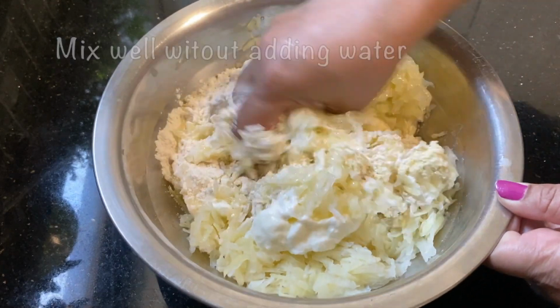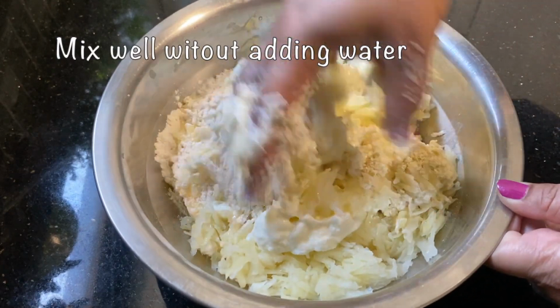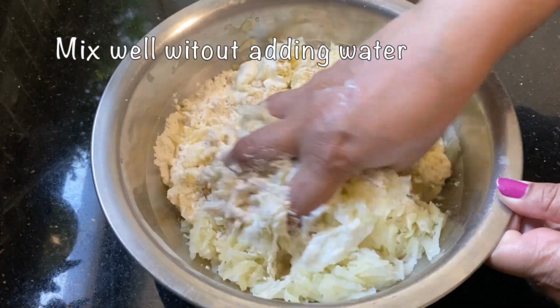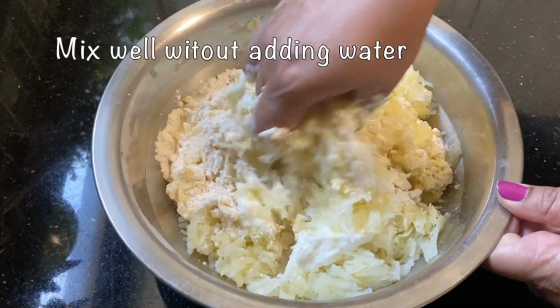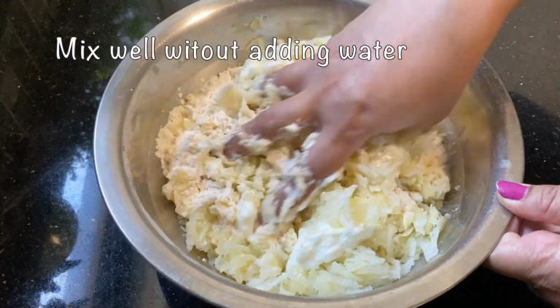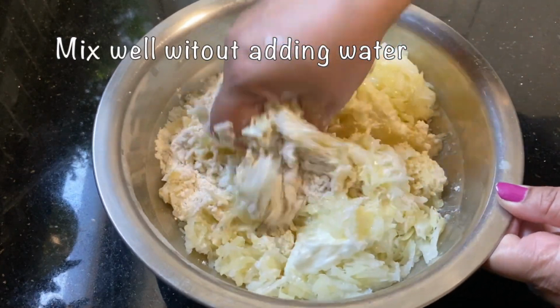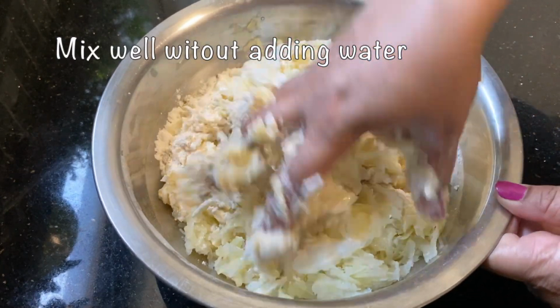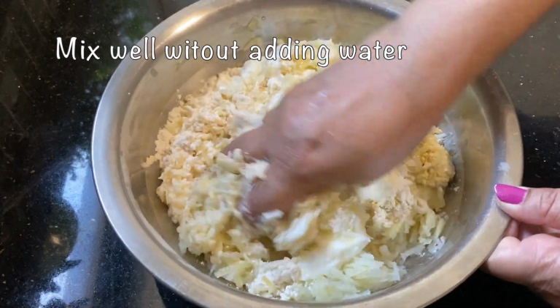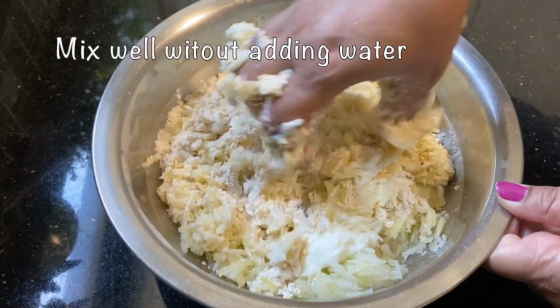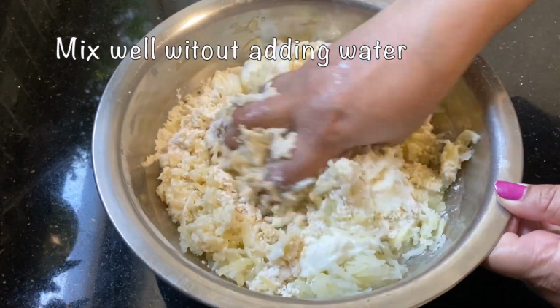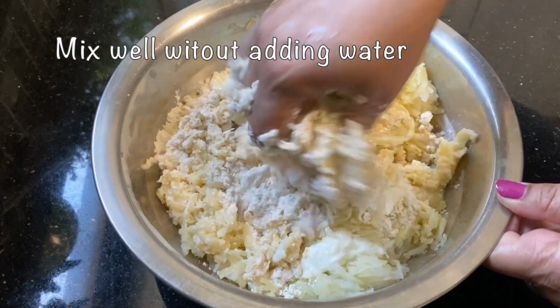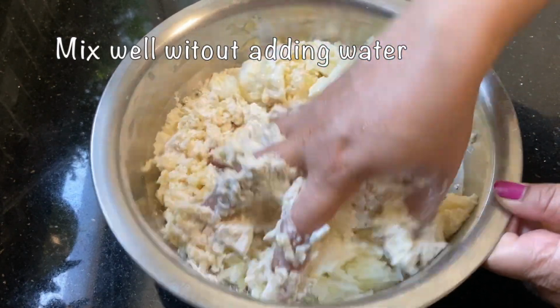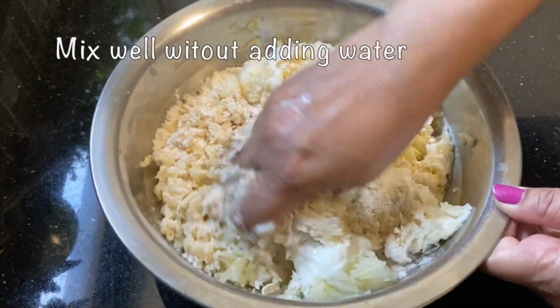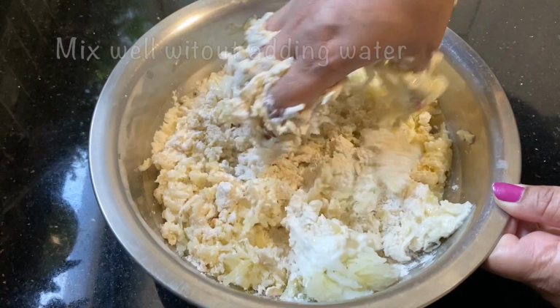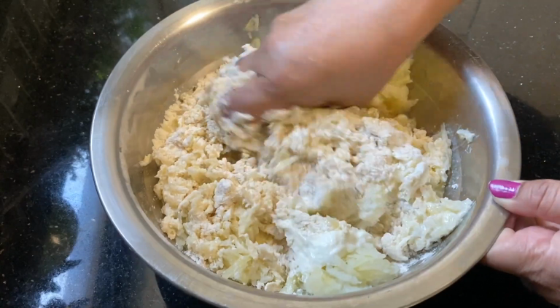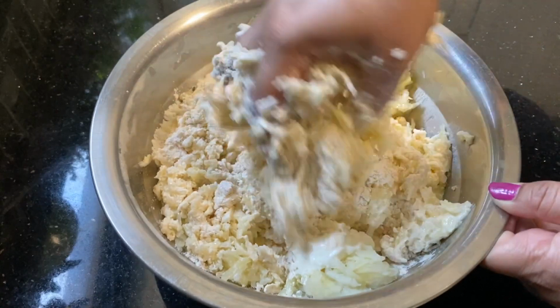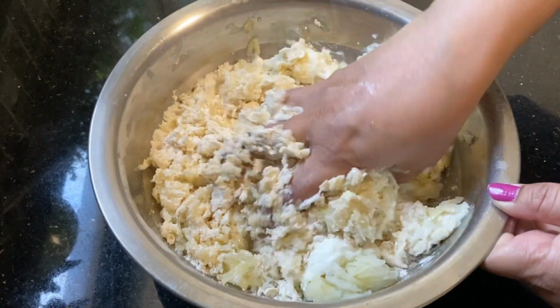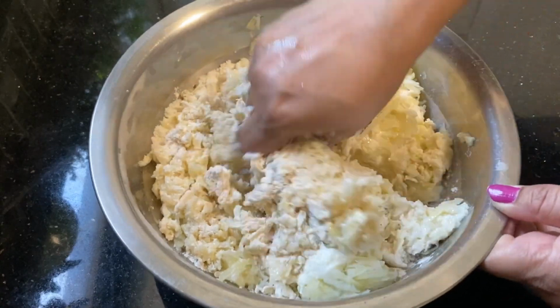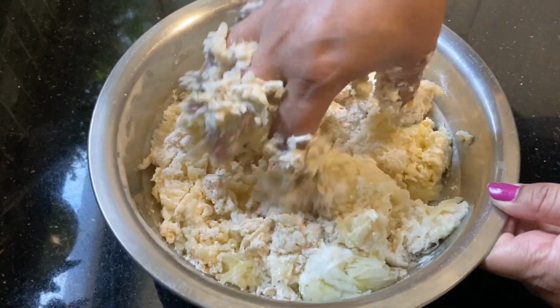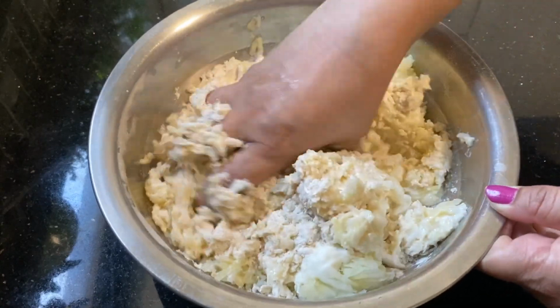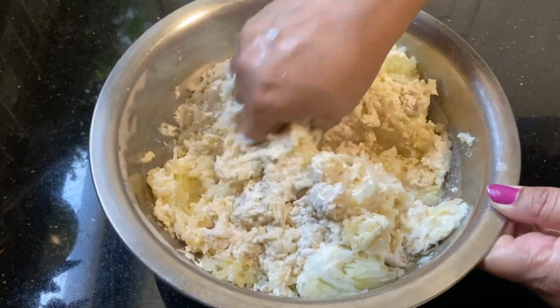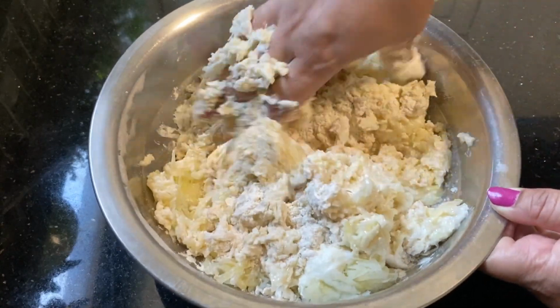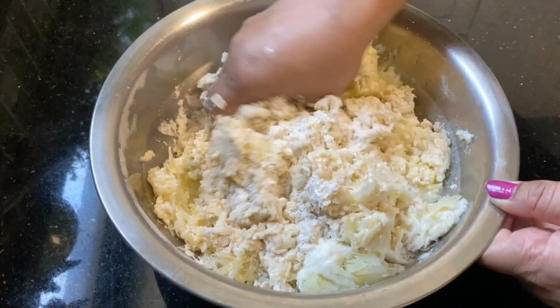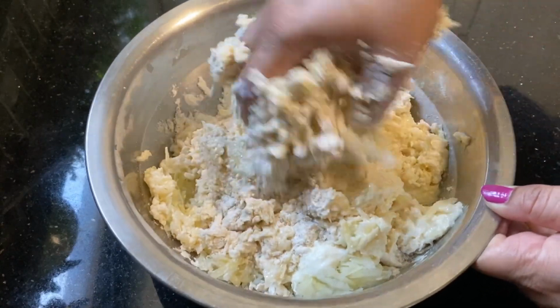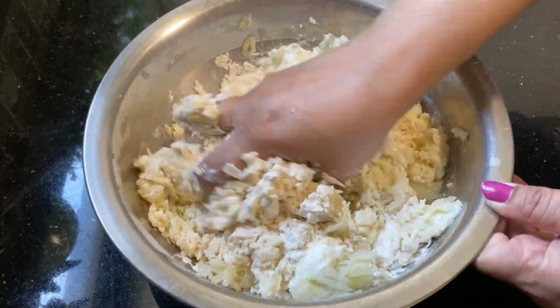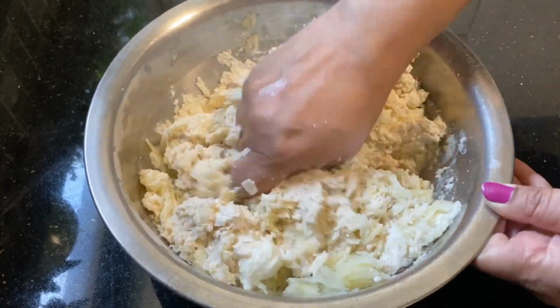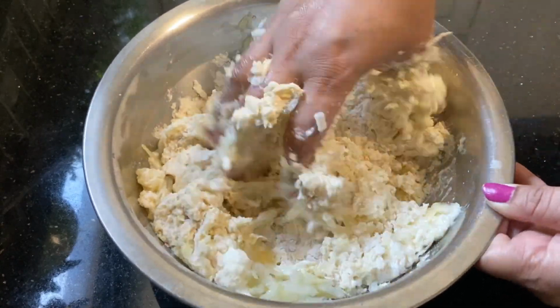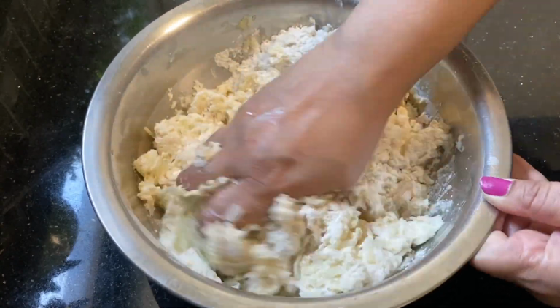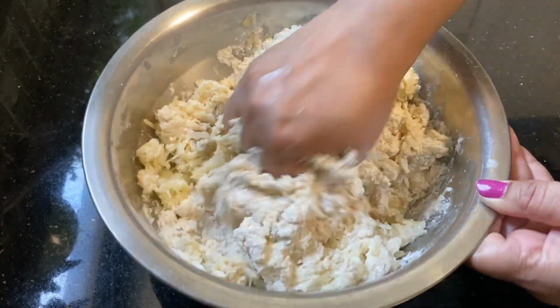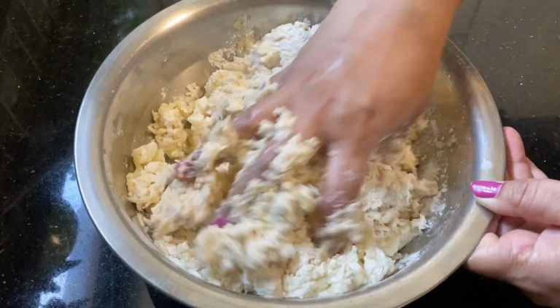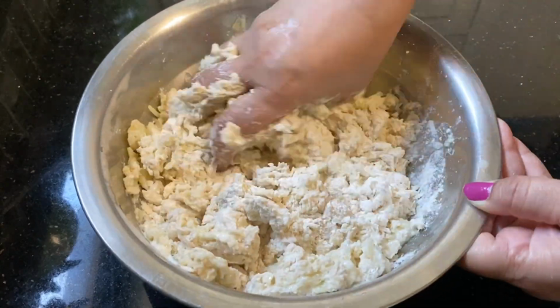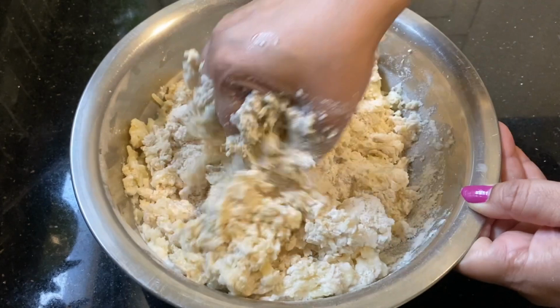Making it to a ball is very important to be able to make it better. Finally, with the bottom, we will have a slightly golden brown color.